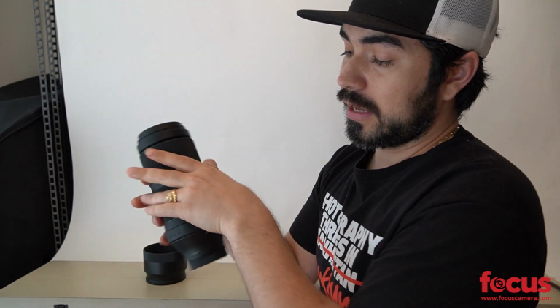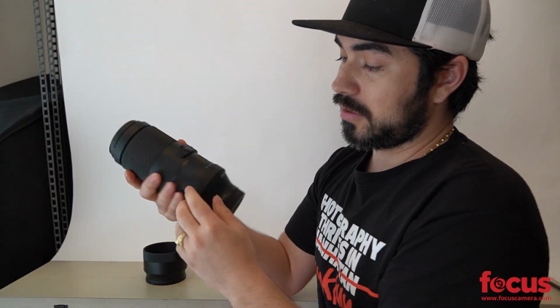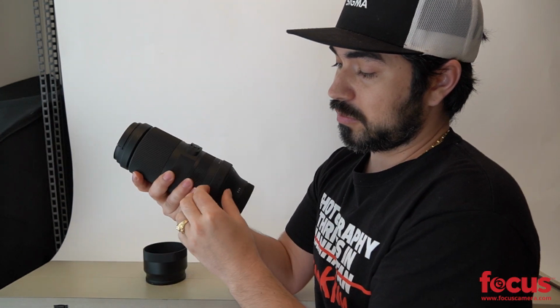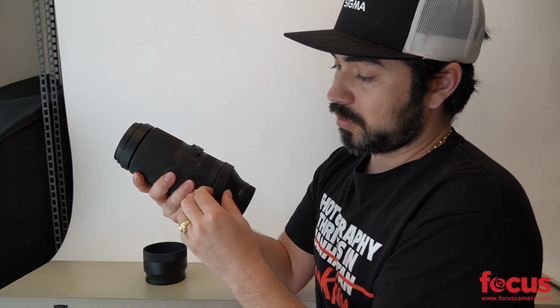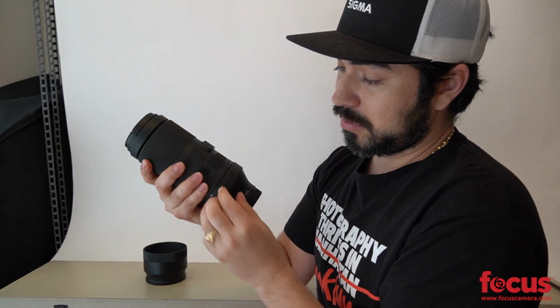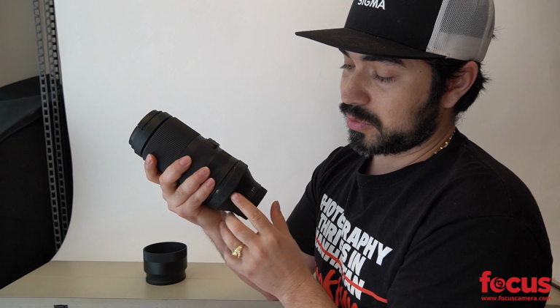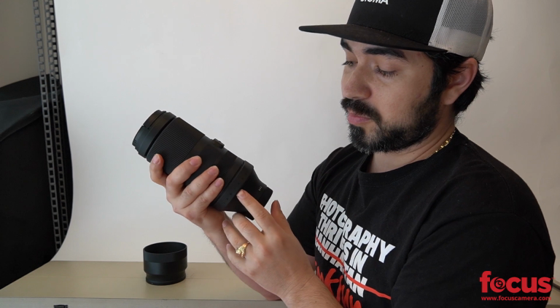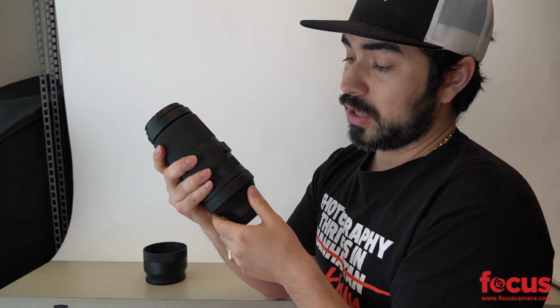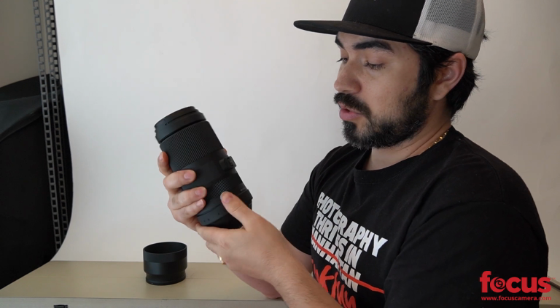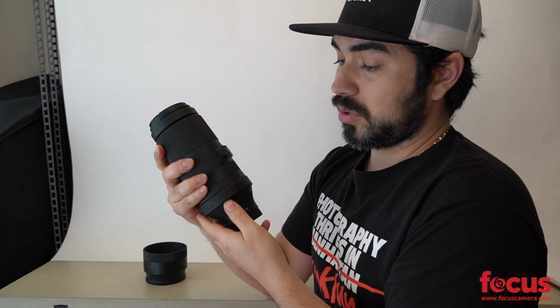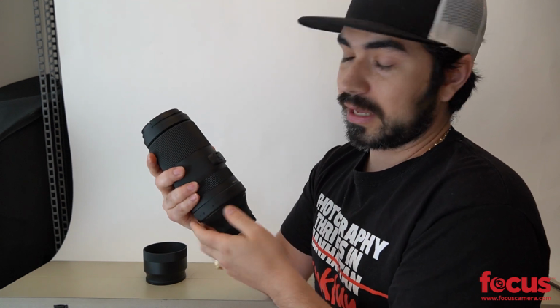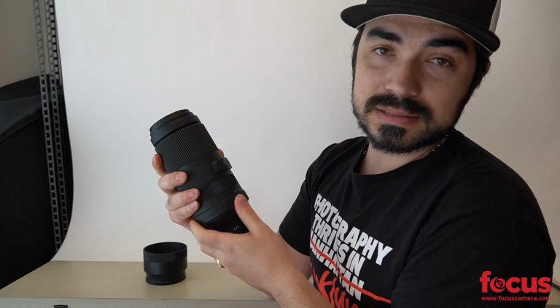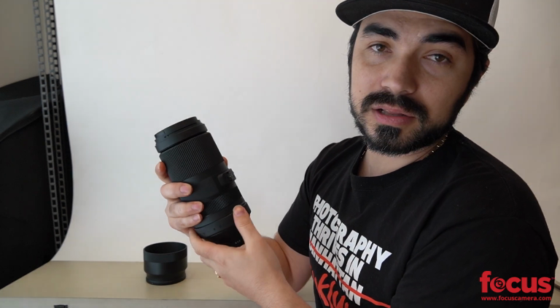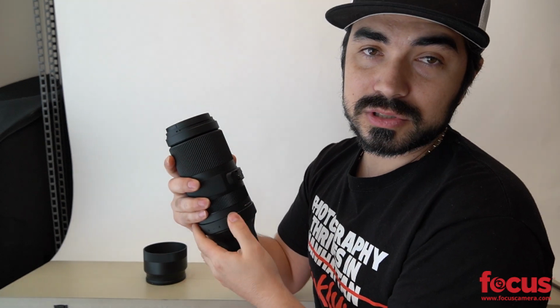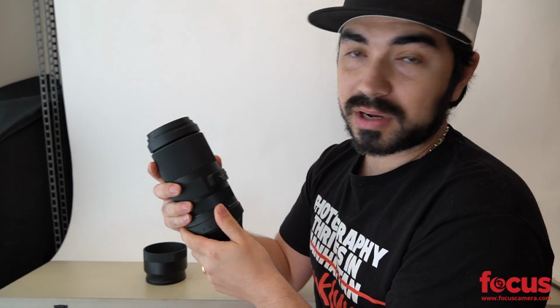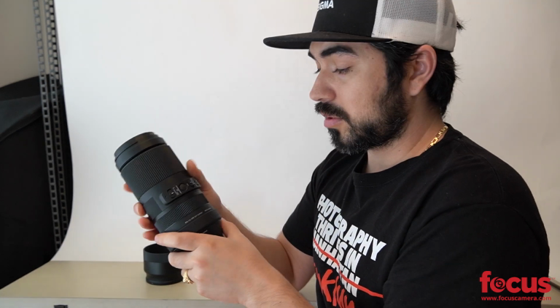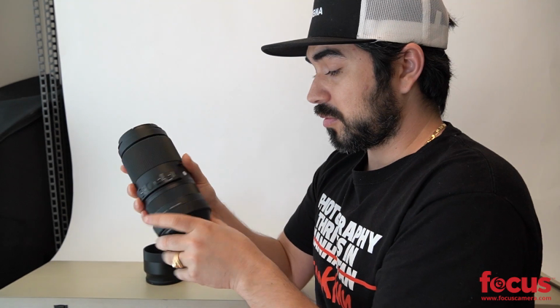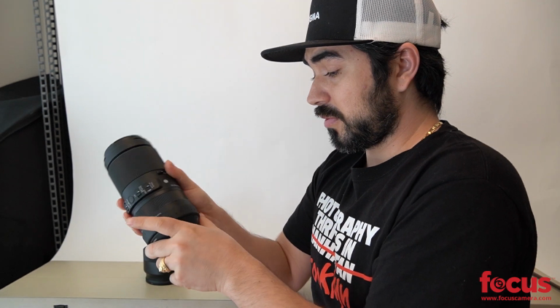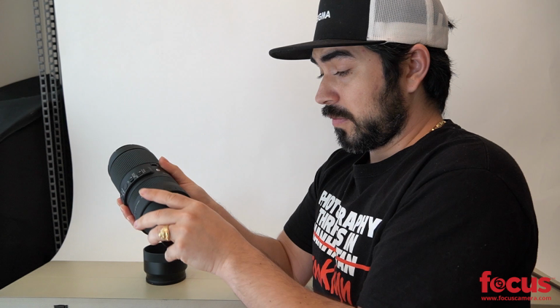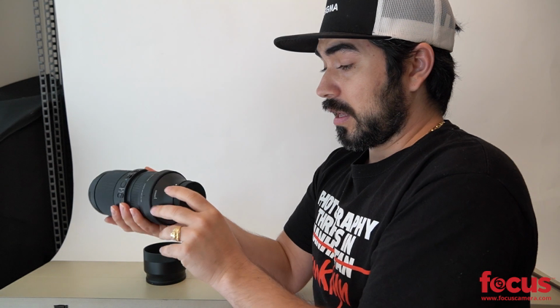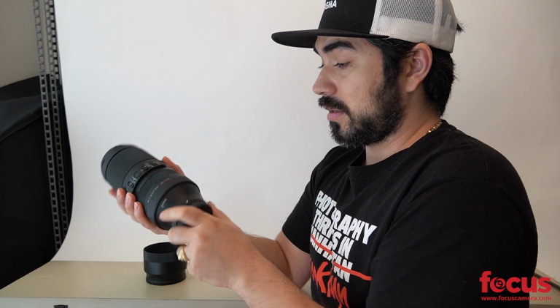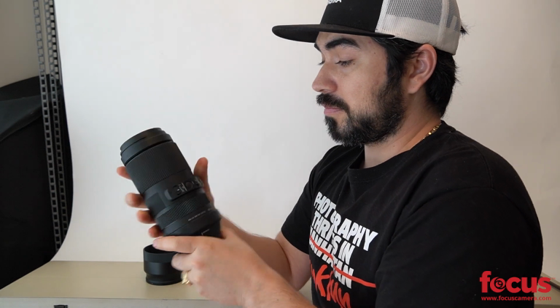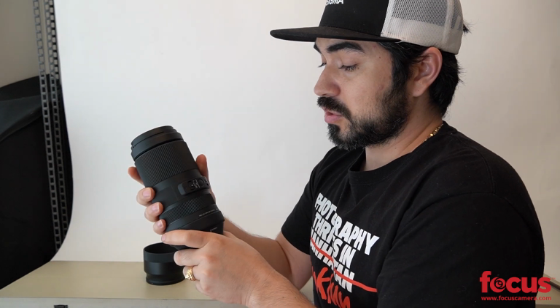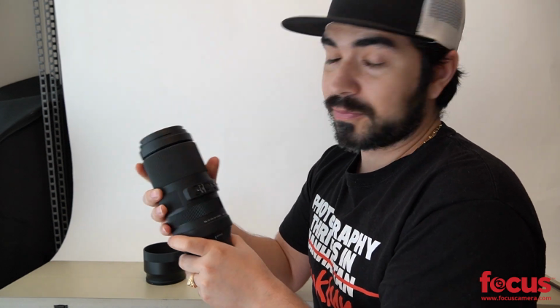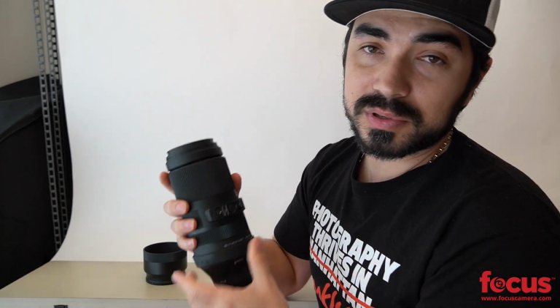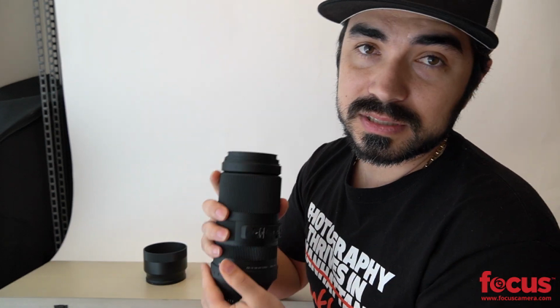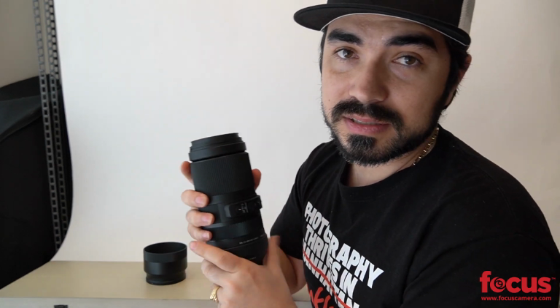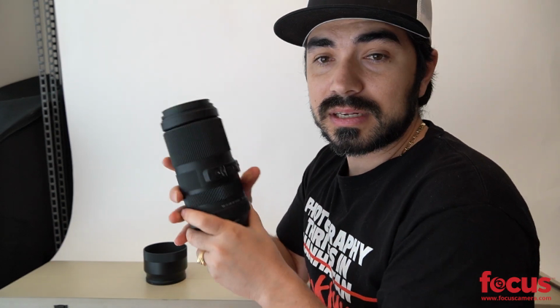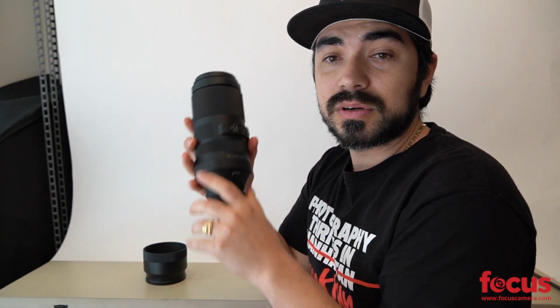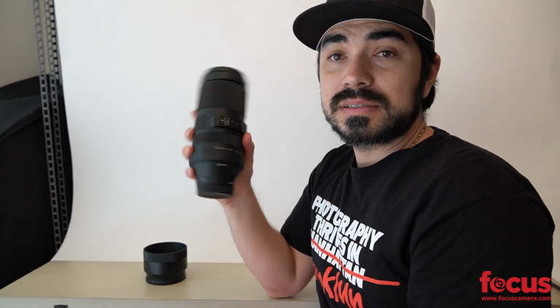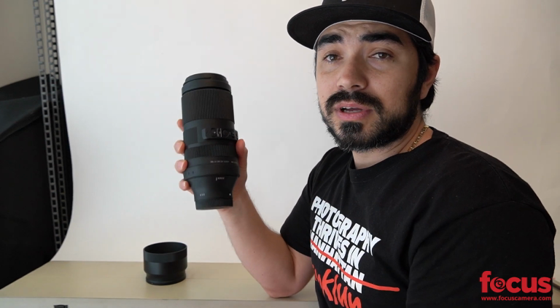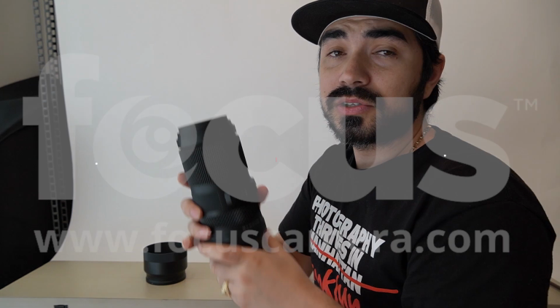There is a rubber ring here which is removable, and you can put on a lens collar or tripod collar, whatever you prefer. I'm just looking forward to putting this thing to the test and I will see you guys soon.